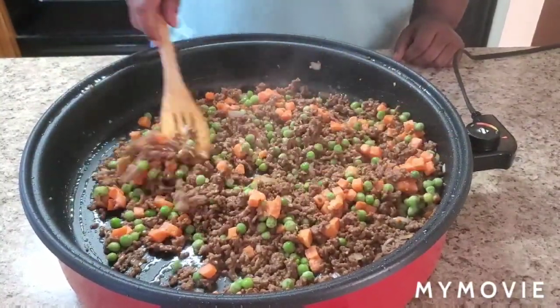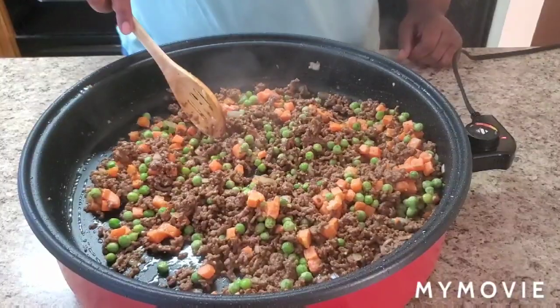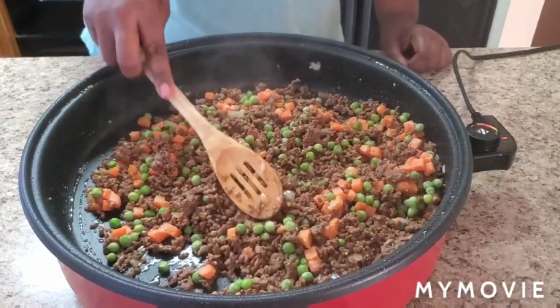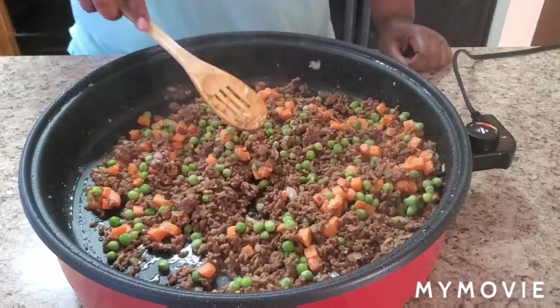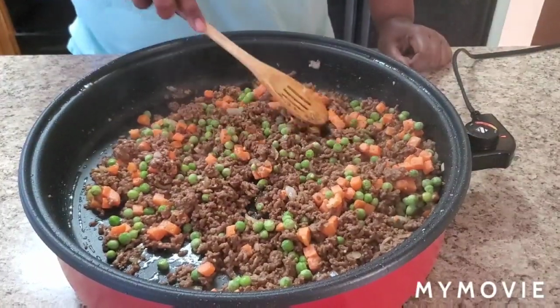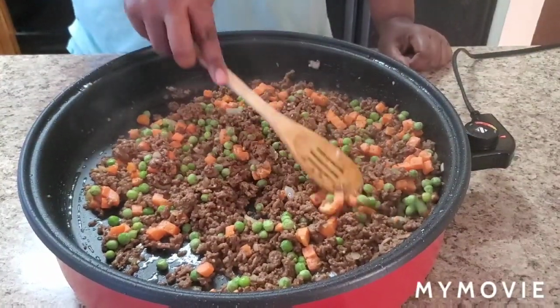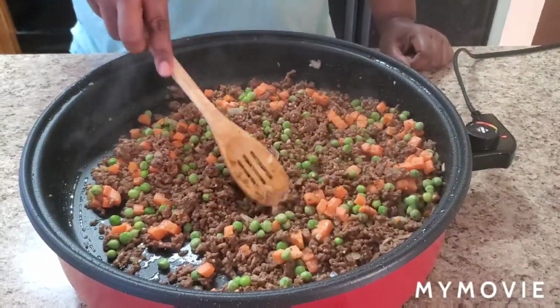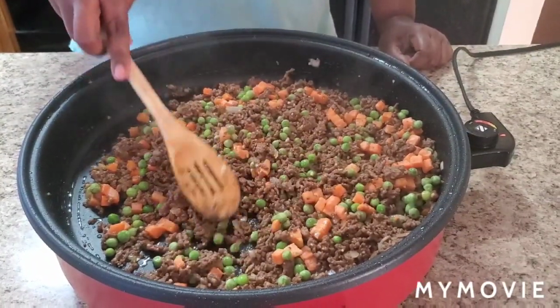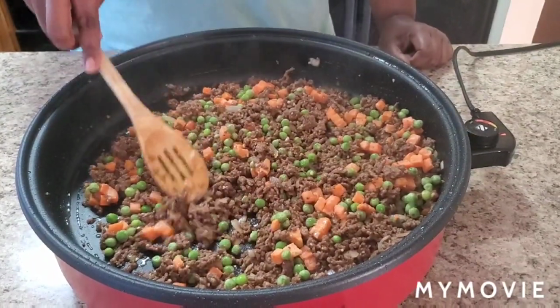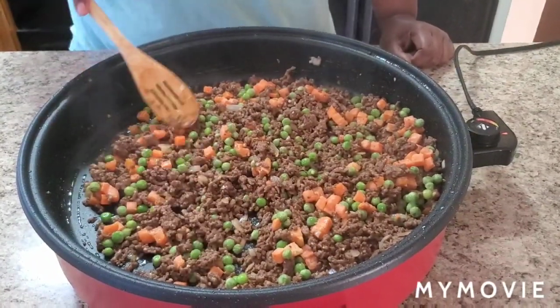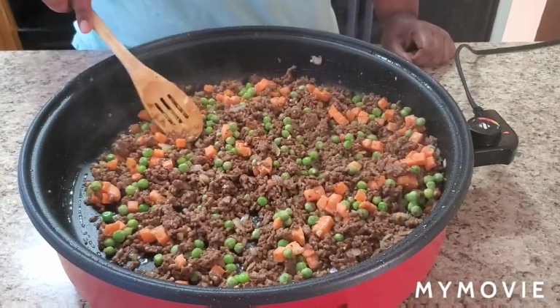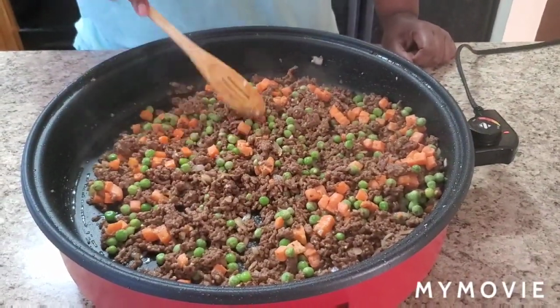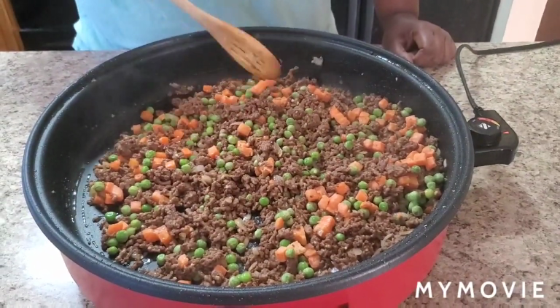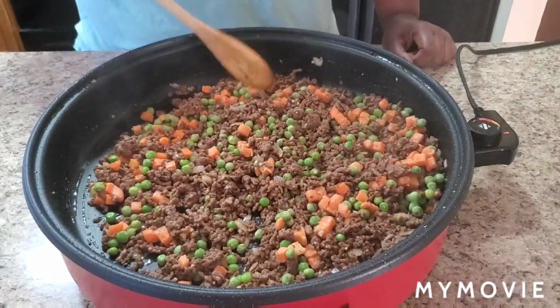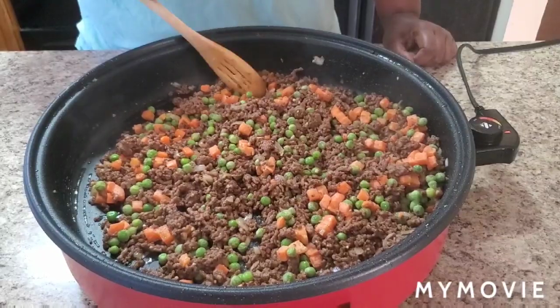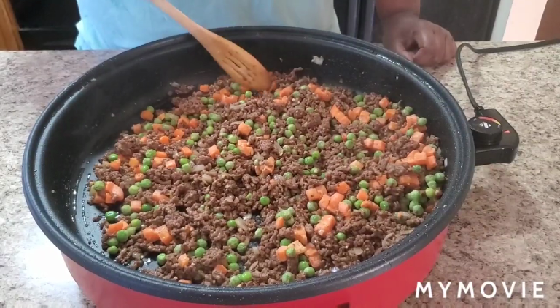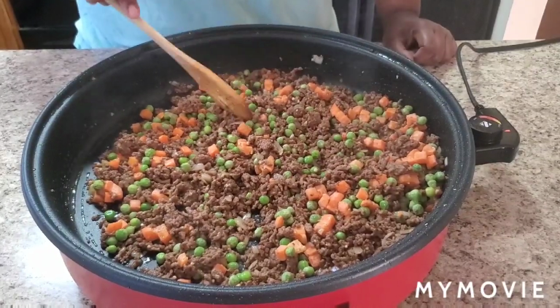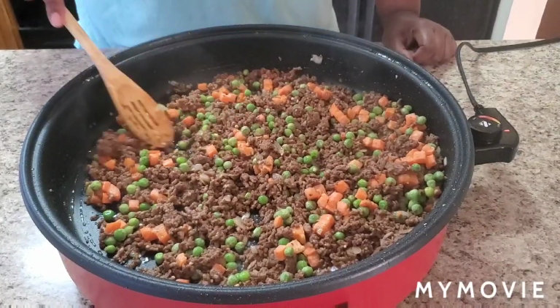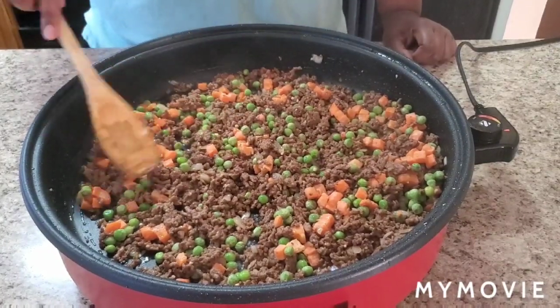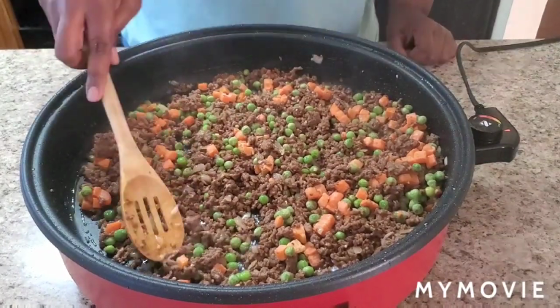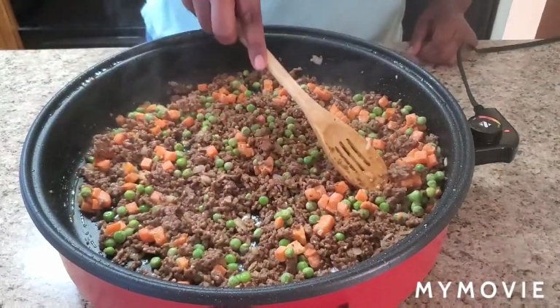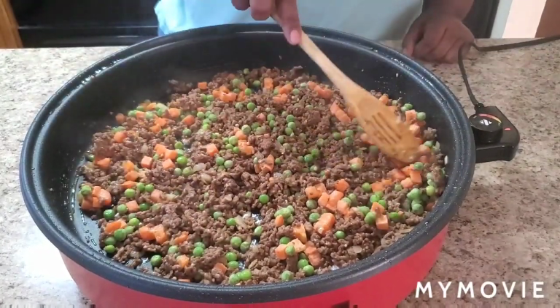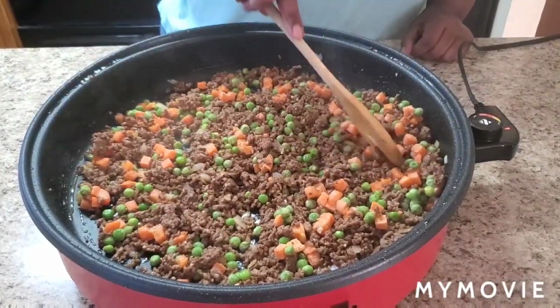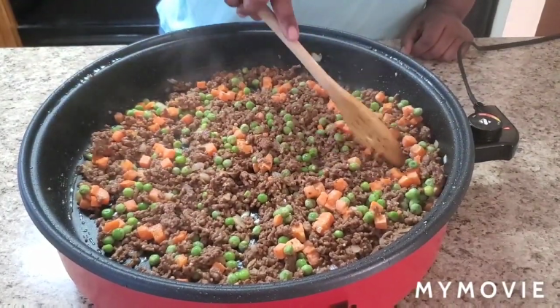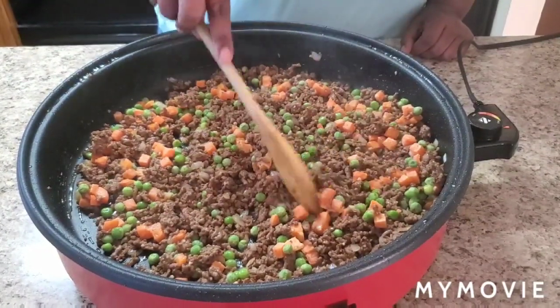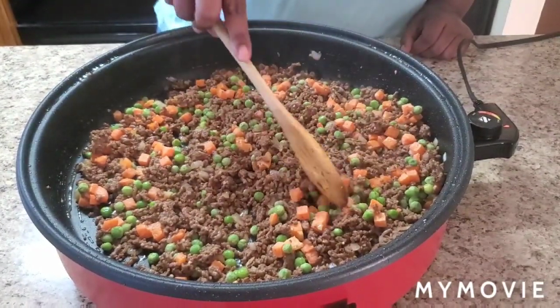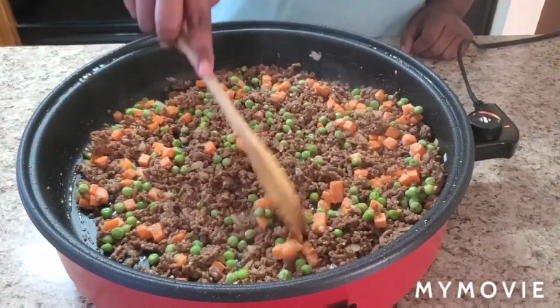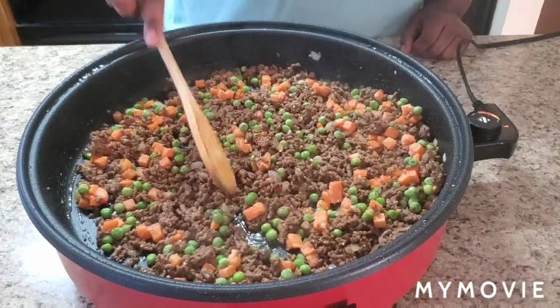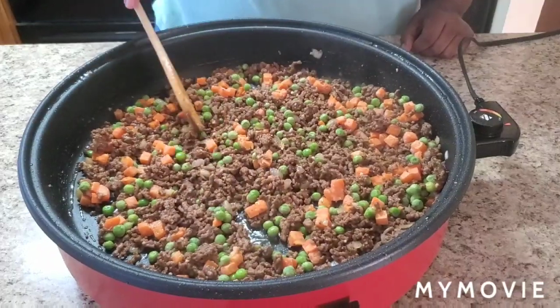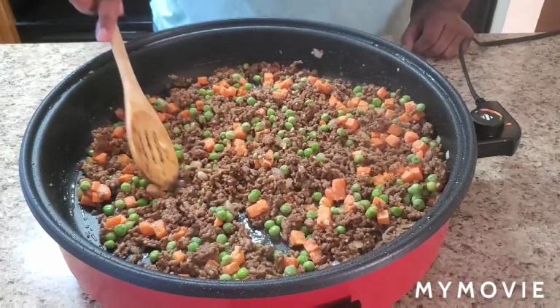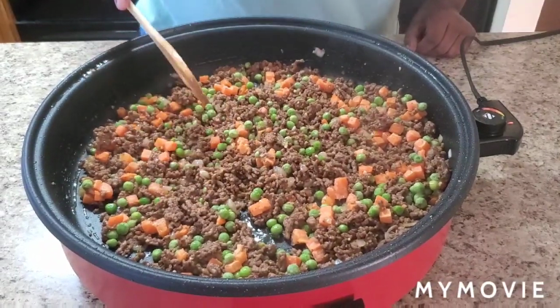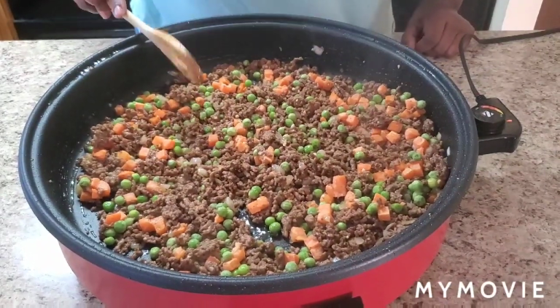We're going to want this to simmer for about 10 minutes to get those peas and carrots a little soft, and then we're going to come back and show you how to put these mashed potatoes together. Be right back.